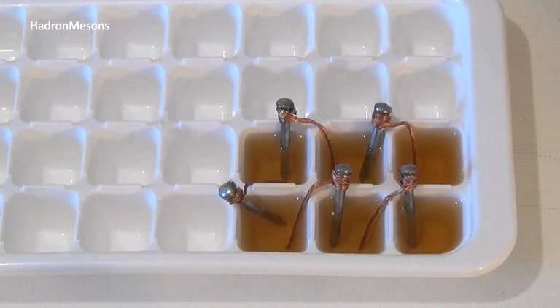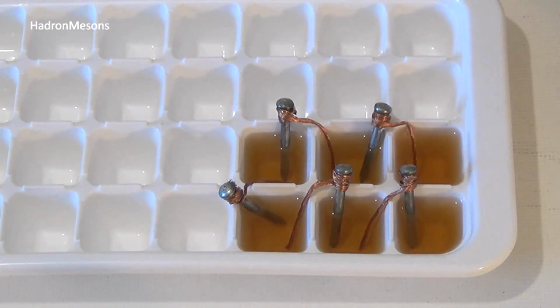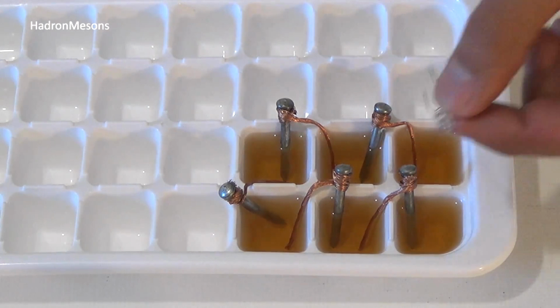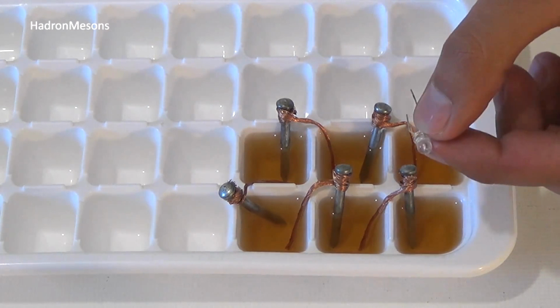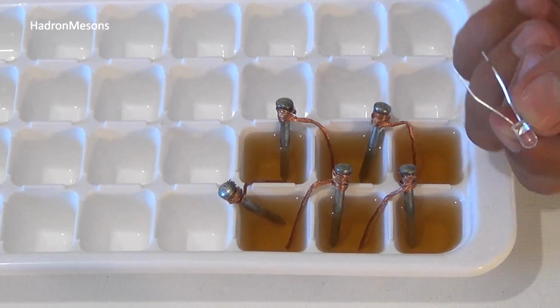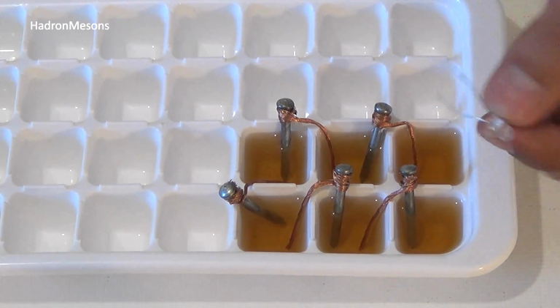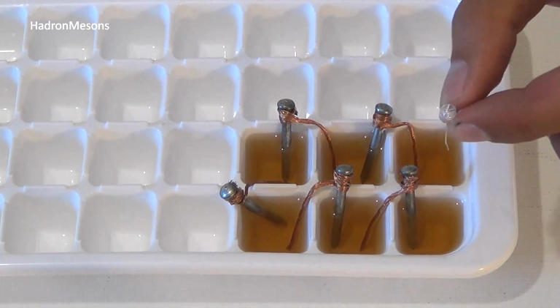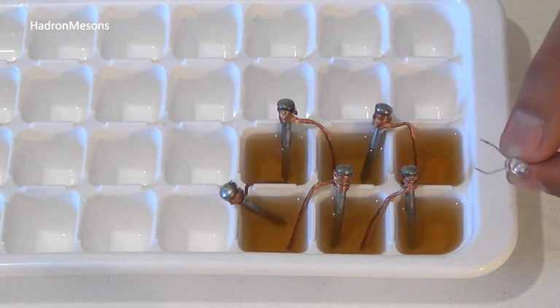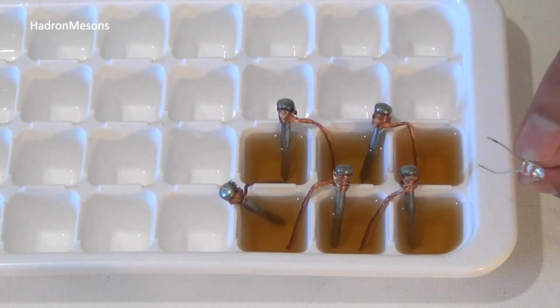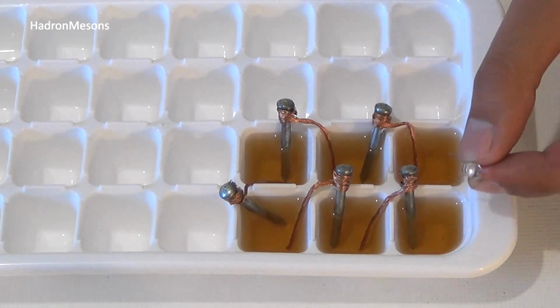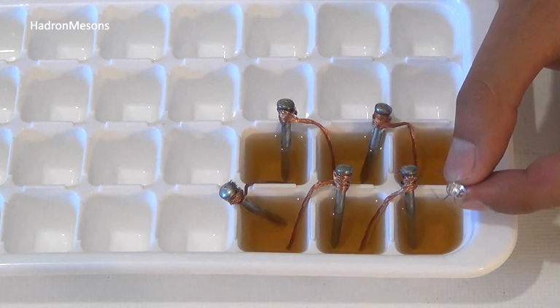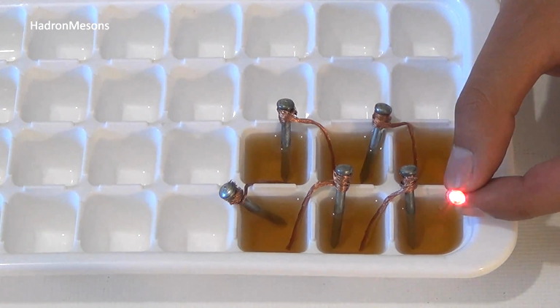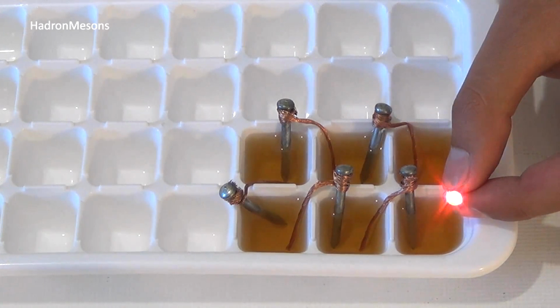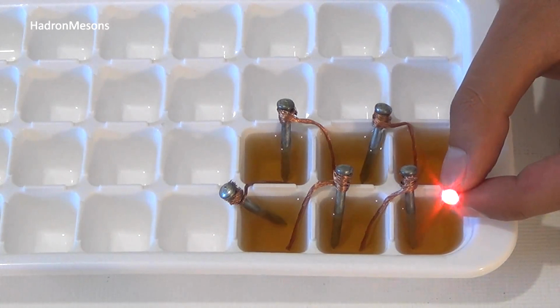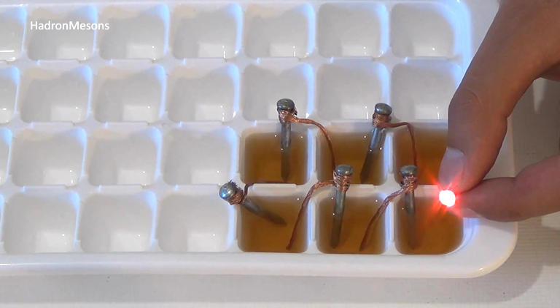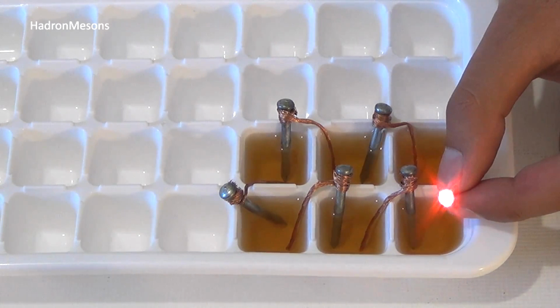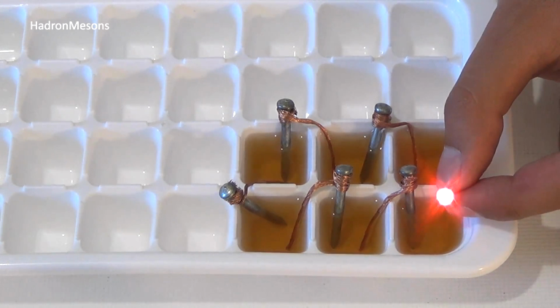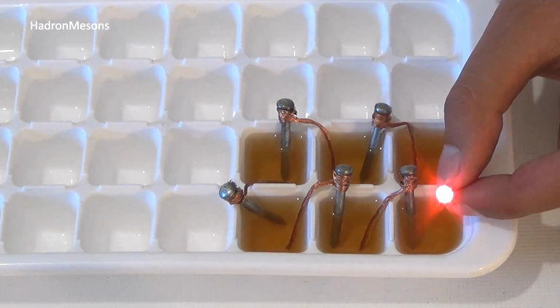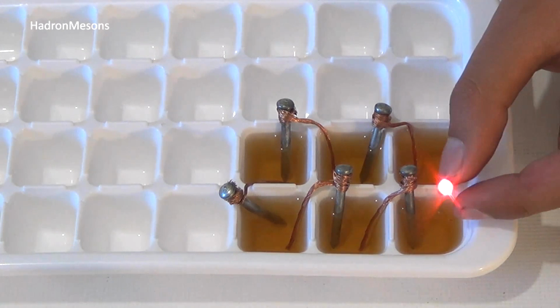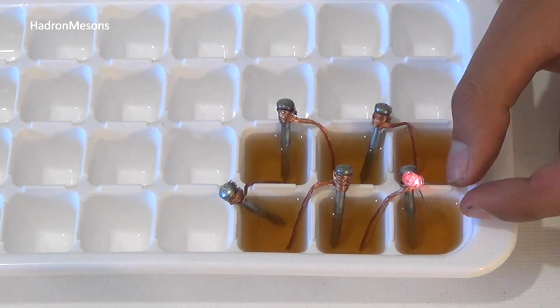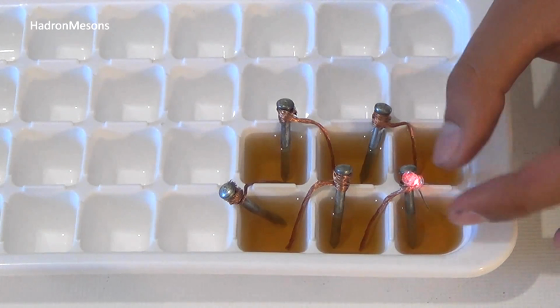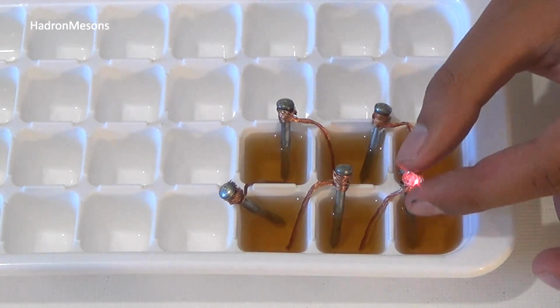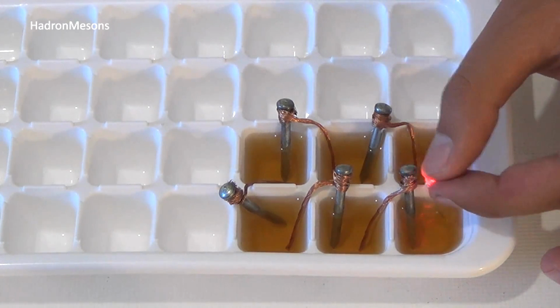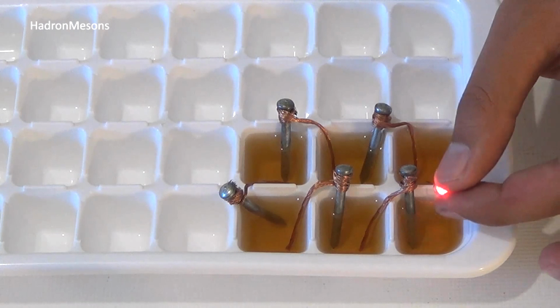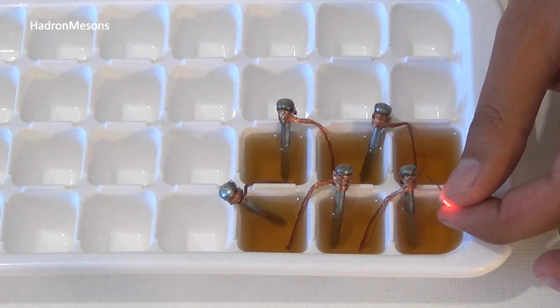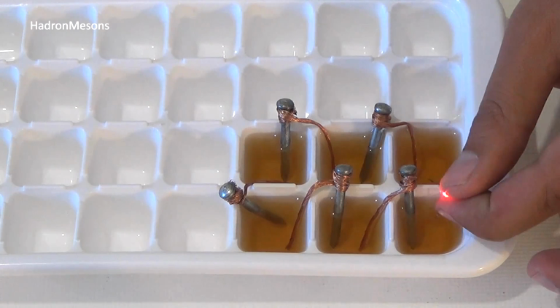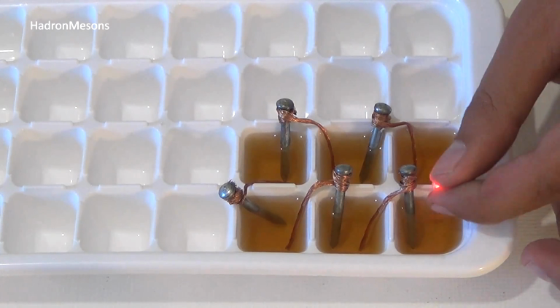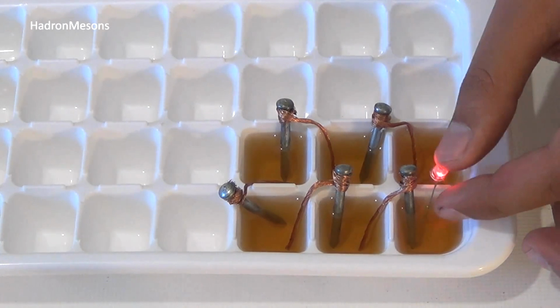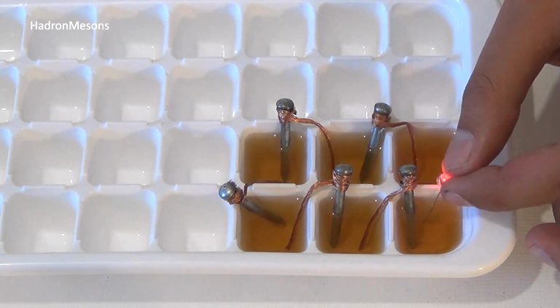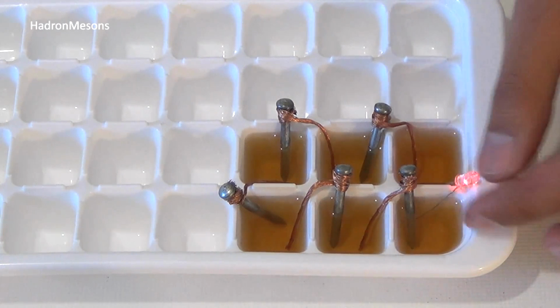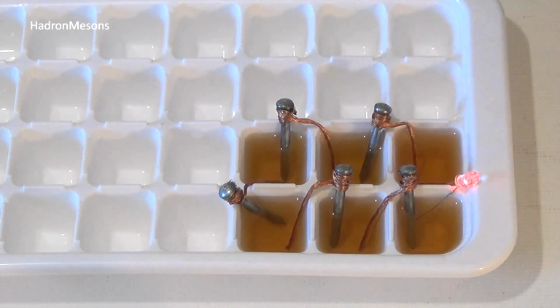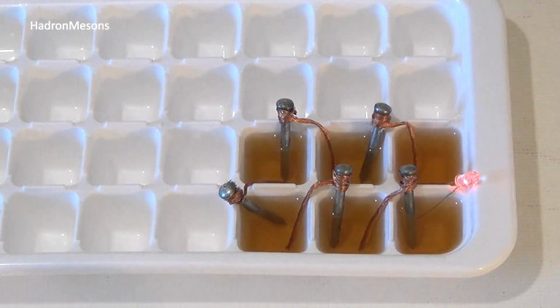Step four: place the LED in between the sections that contain only one nail and one wire. The copper is the positive terminal and the nail is the negative terminal.